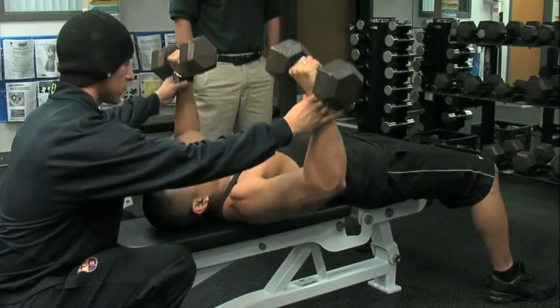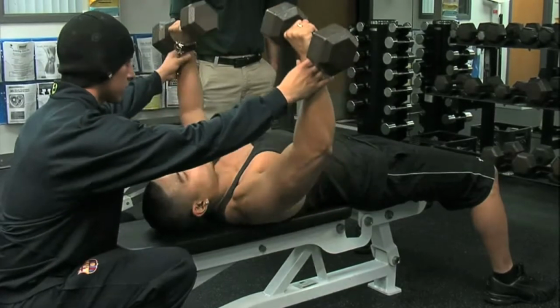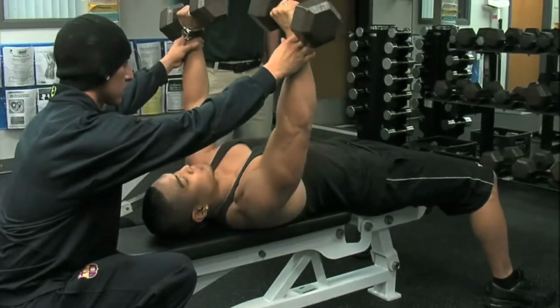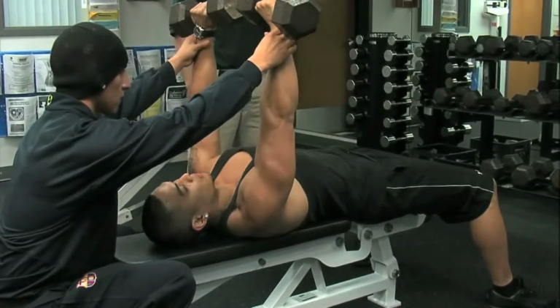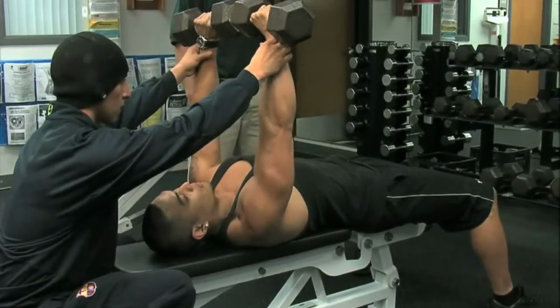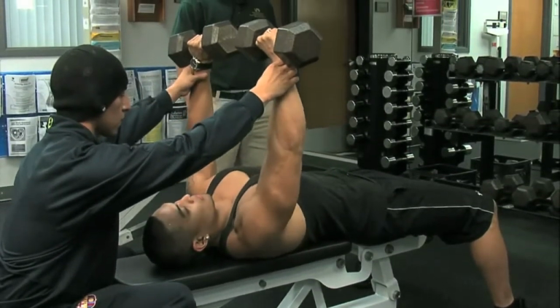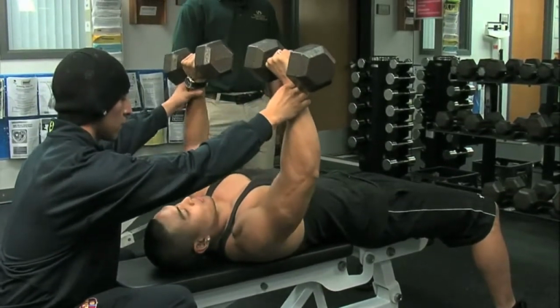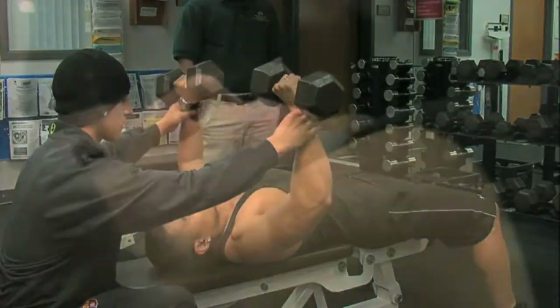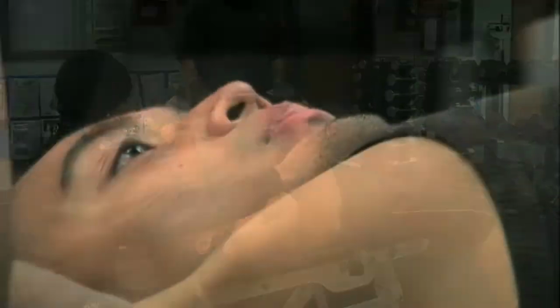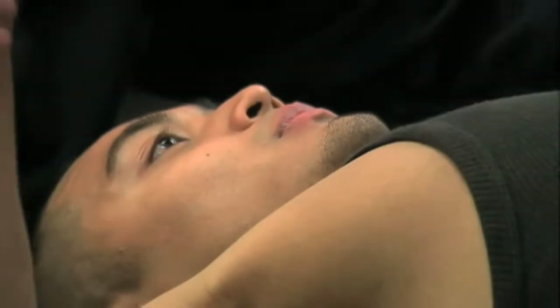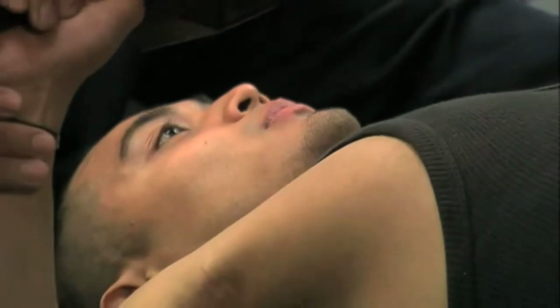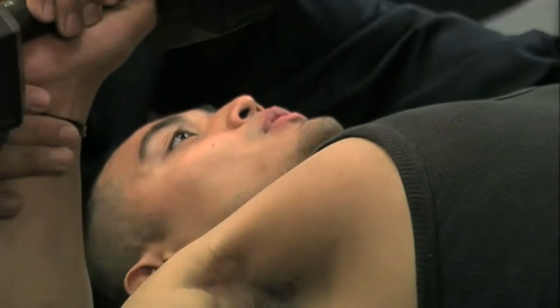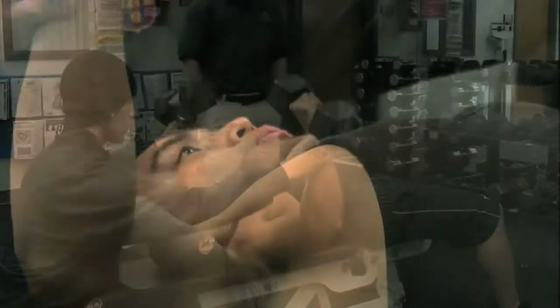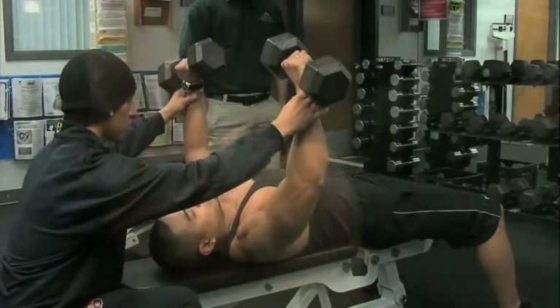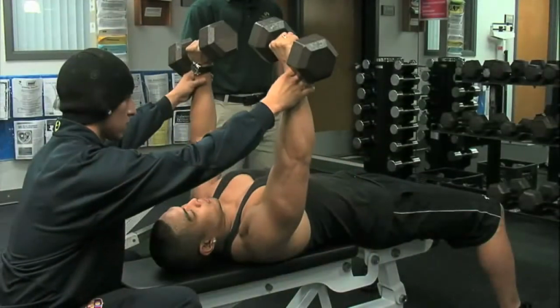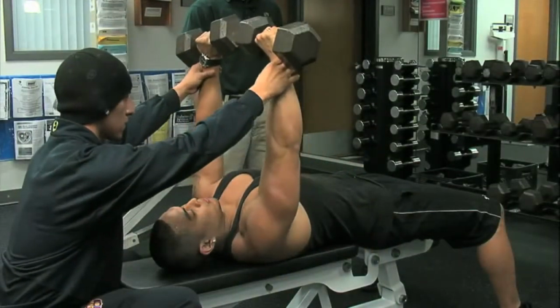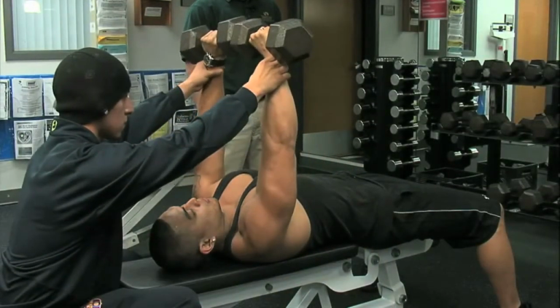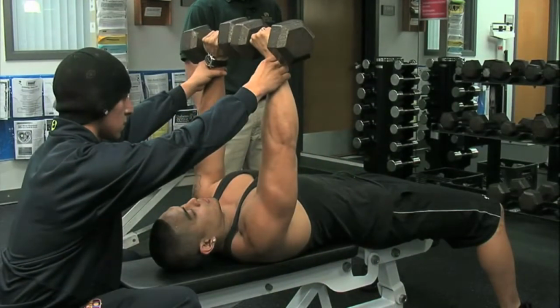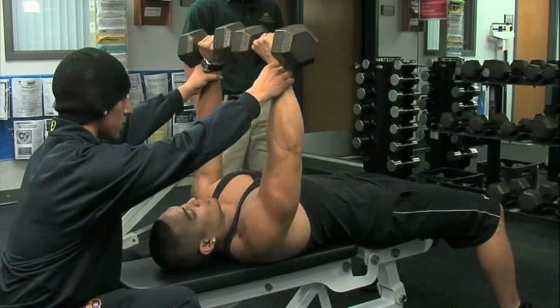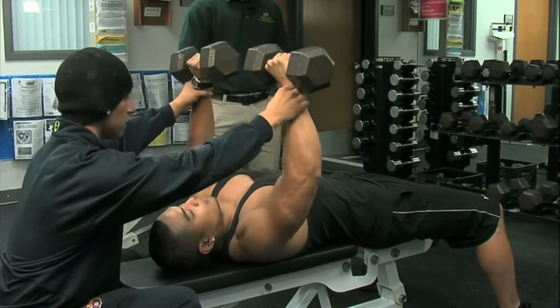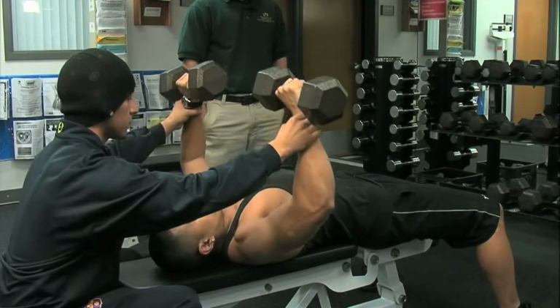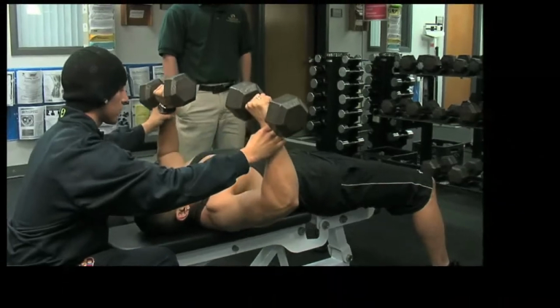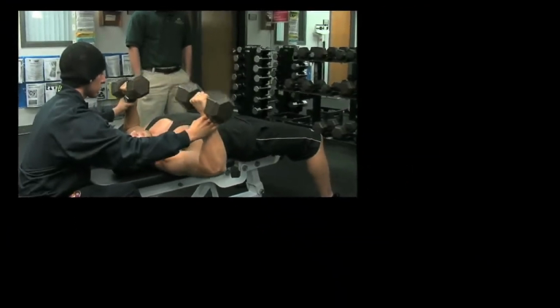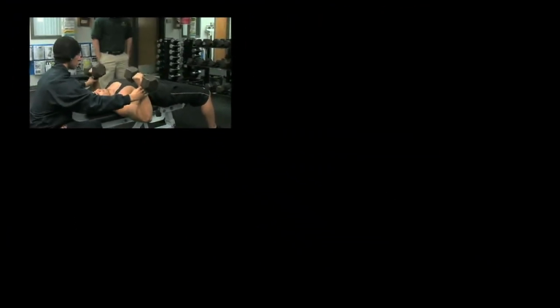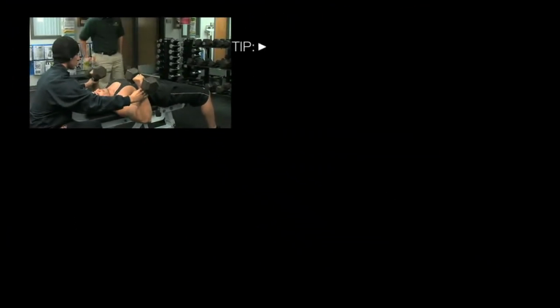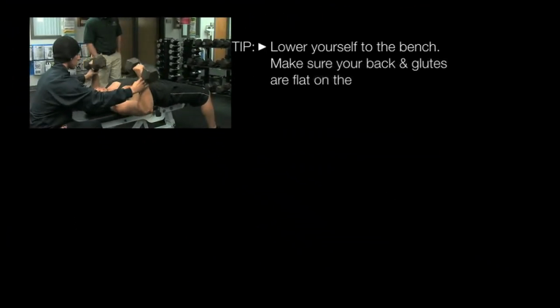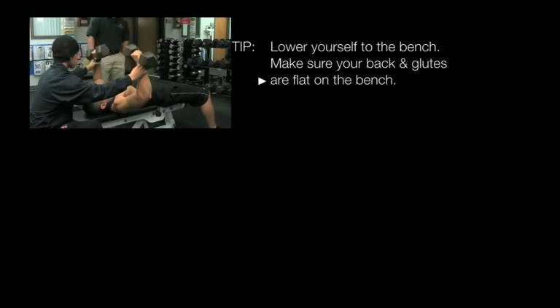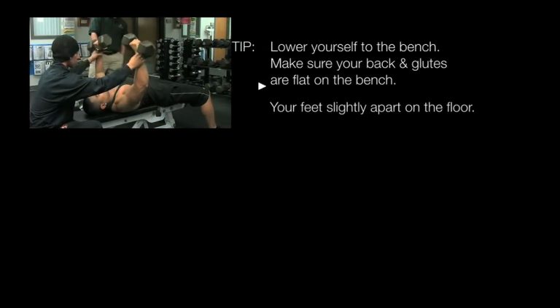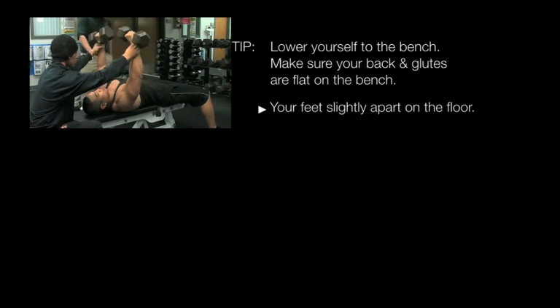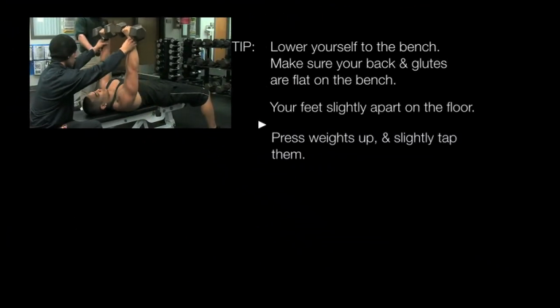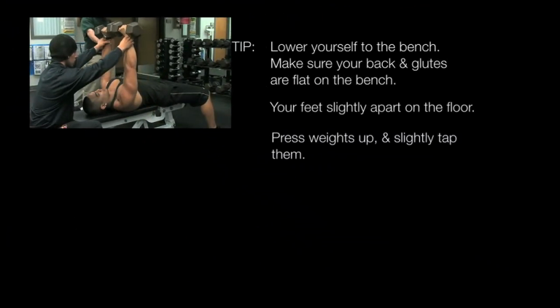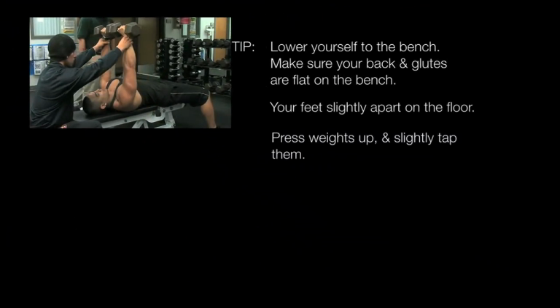Slowly pressing up, slightly tapping at the top, or coming within one inch of tapping the dumbbells and bringing them right back down. As you can see, Freddie's spotting him right now with his hands at his wrist.